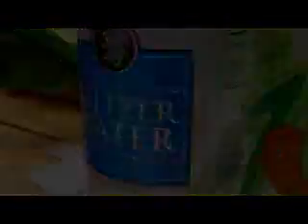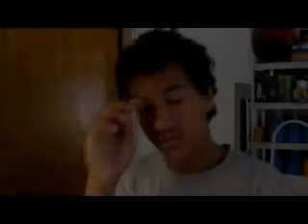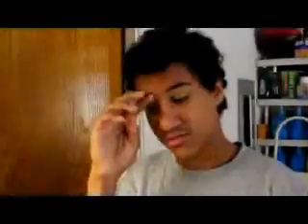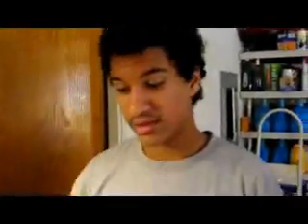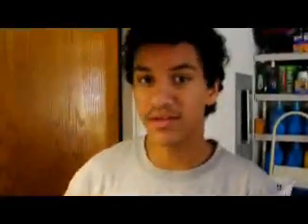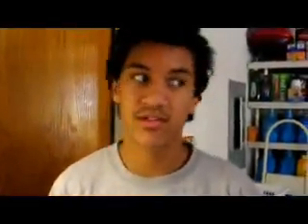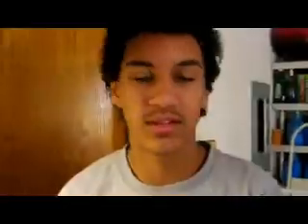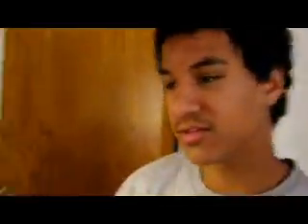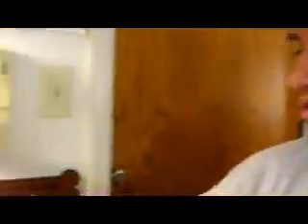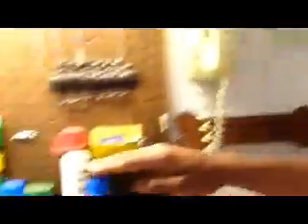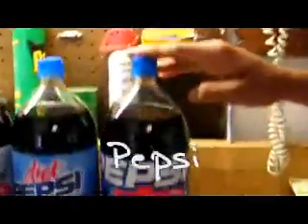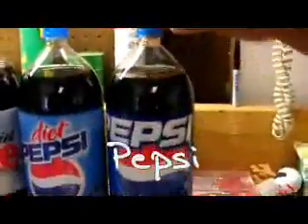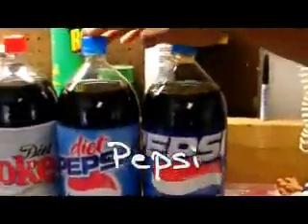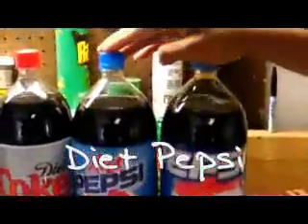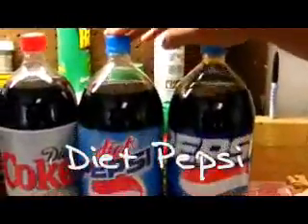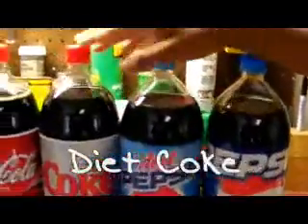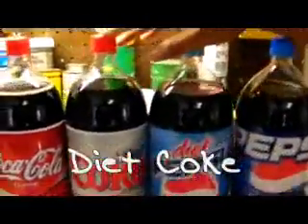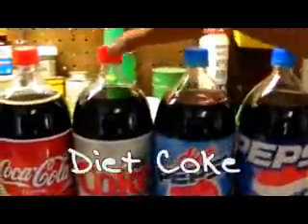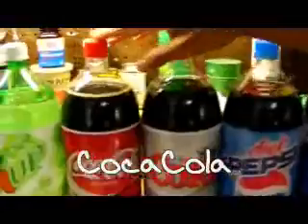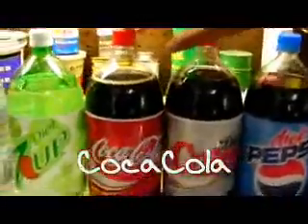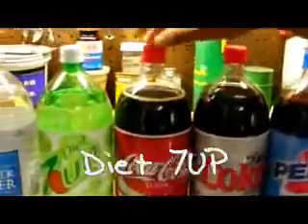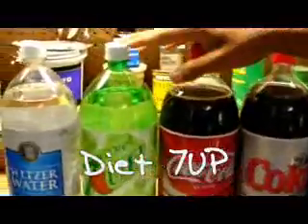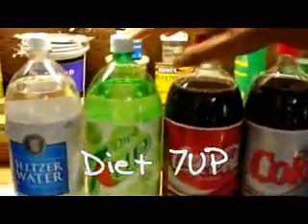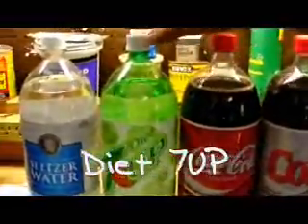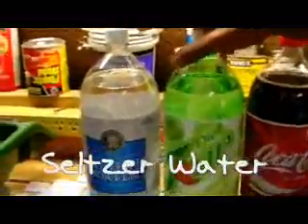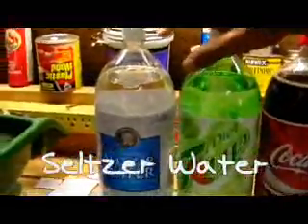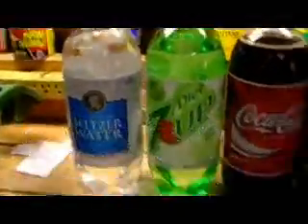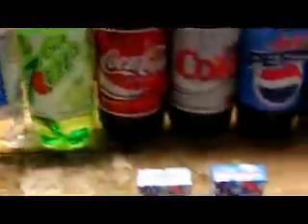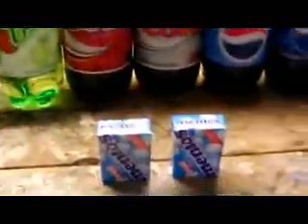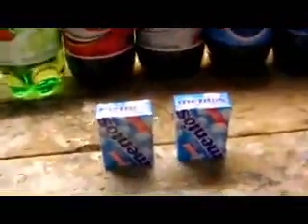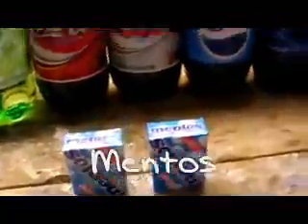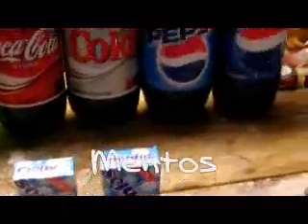Today we will be experimenting how Mentos reacts with these different sodas: Pepsi, Diet Pepsi, Diet Coke, Coca-Cola, Diet 7up, Seltzer Water, and Mentos.